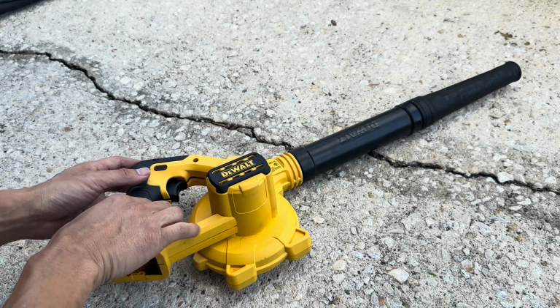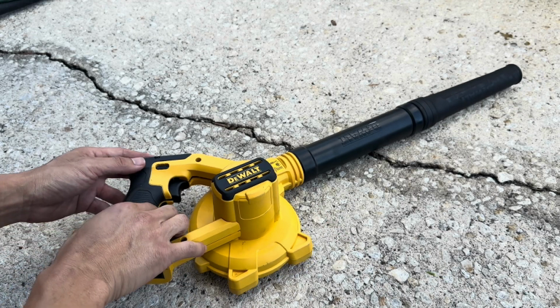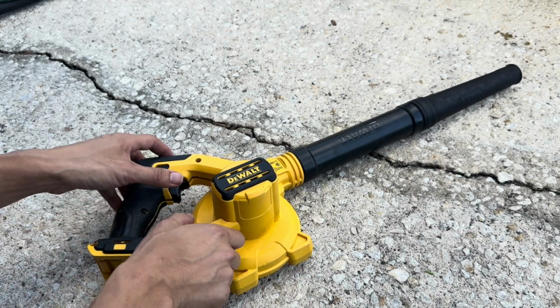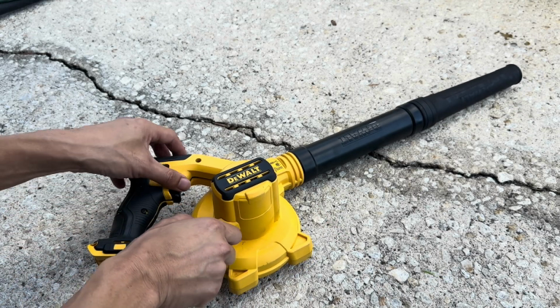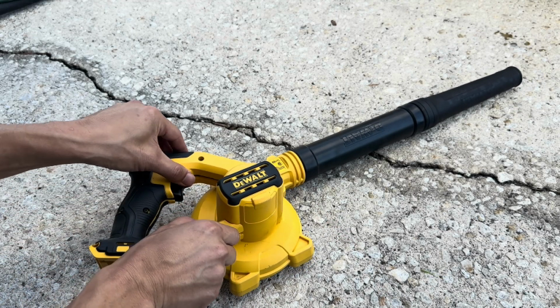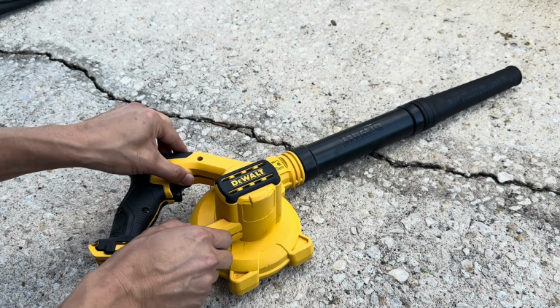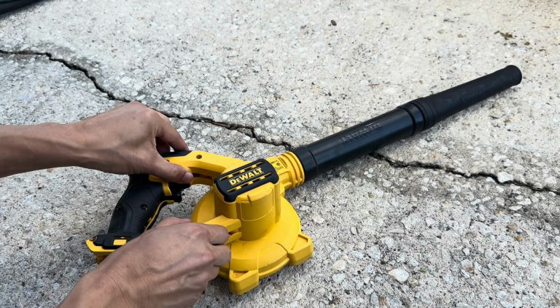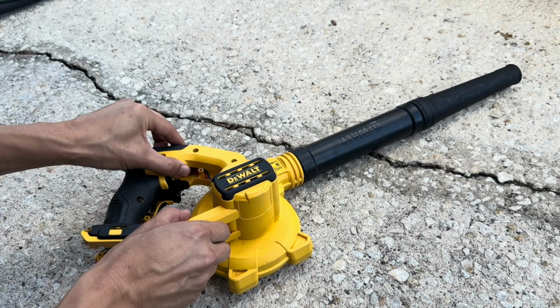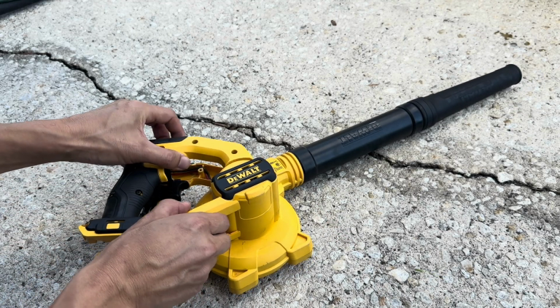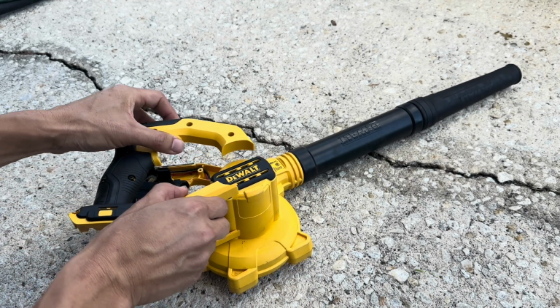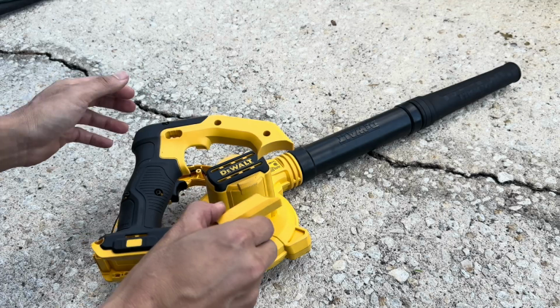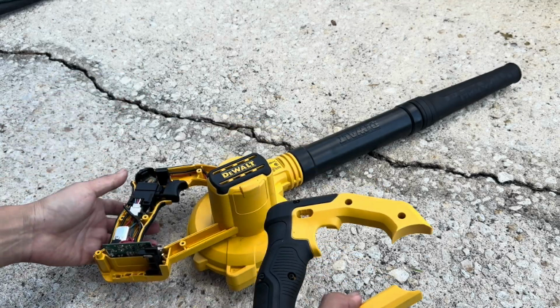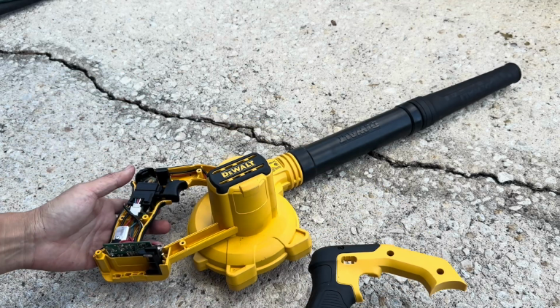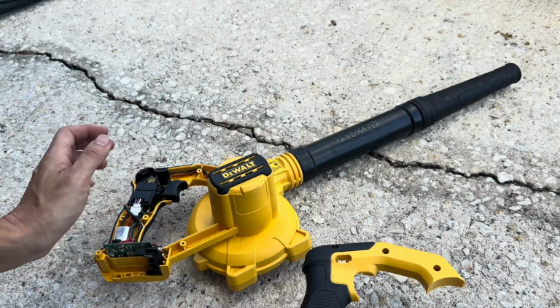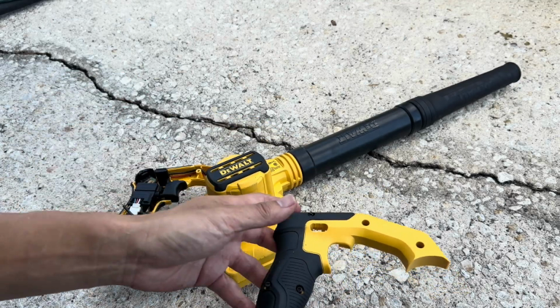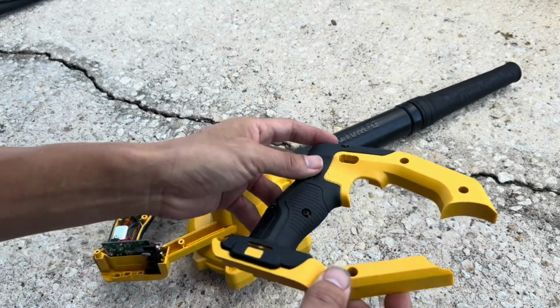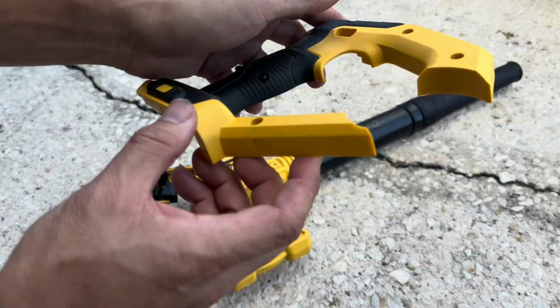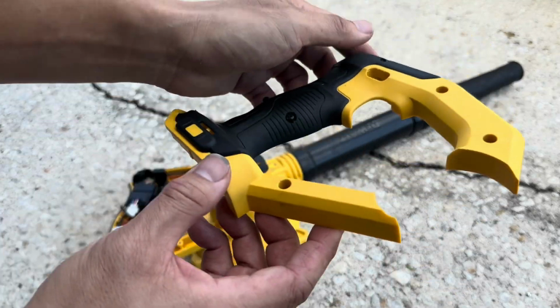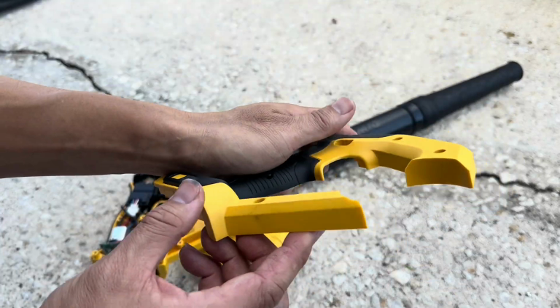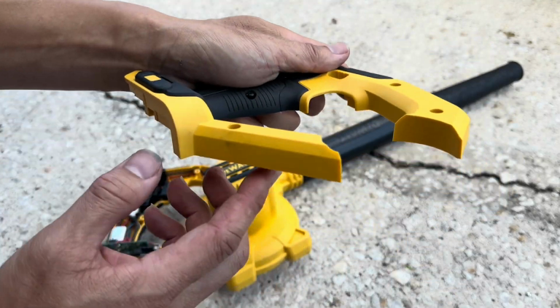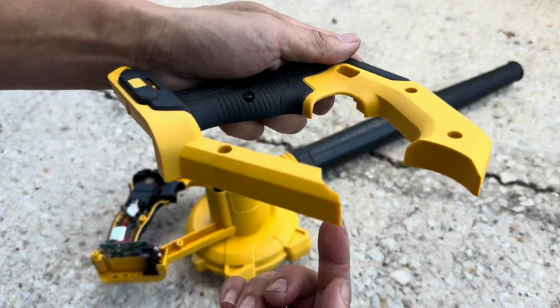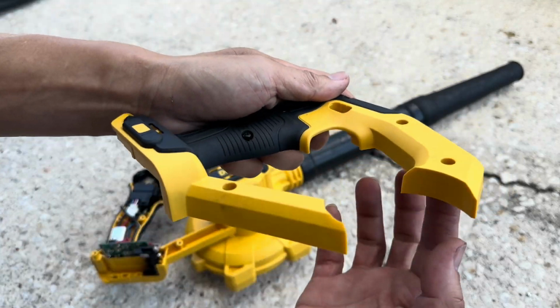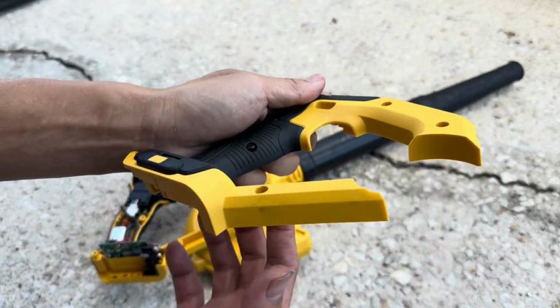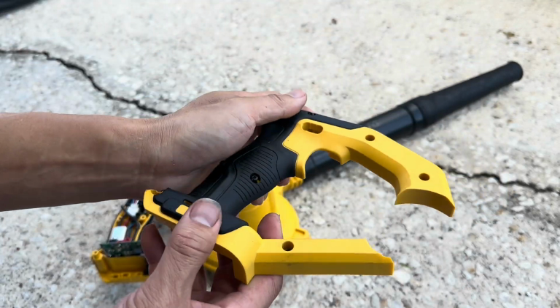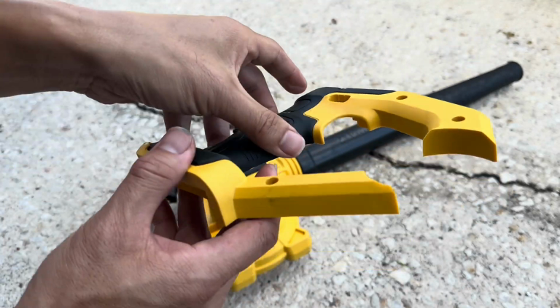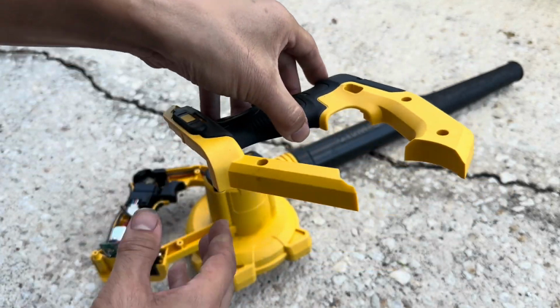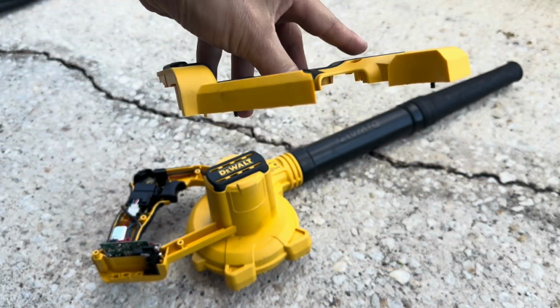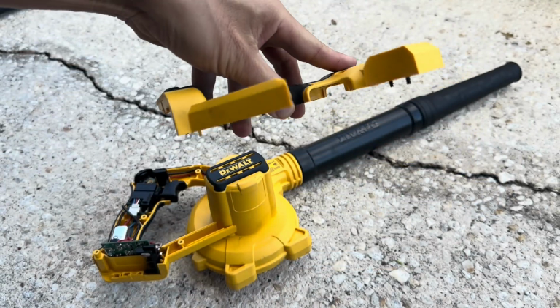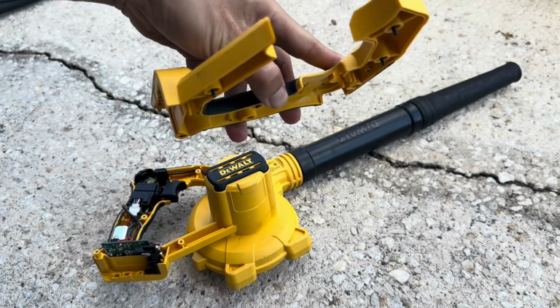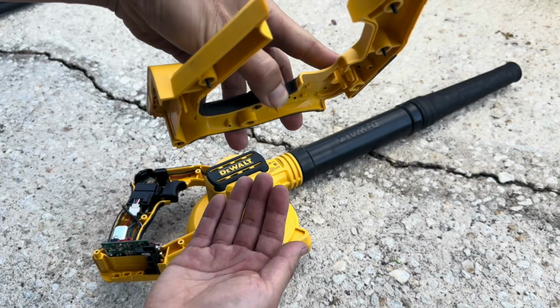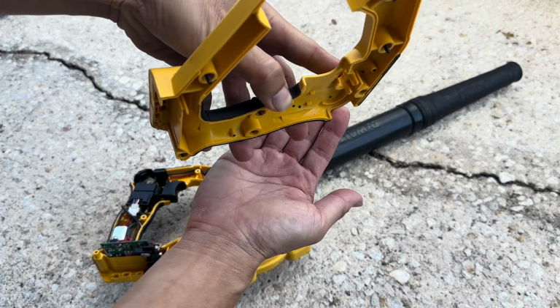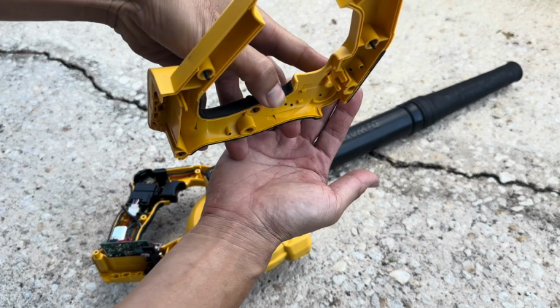And then this handle lifts up. There's nothing really on this — it's holding all the screws but underneath is pretty simple.